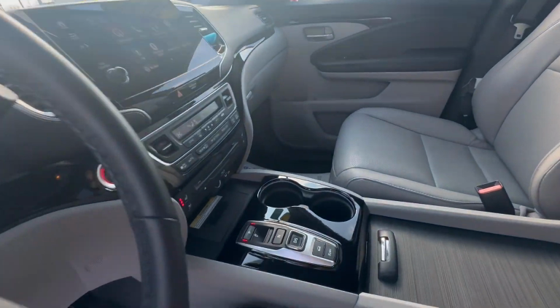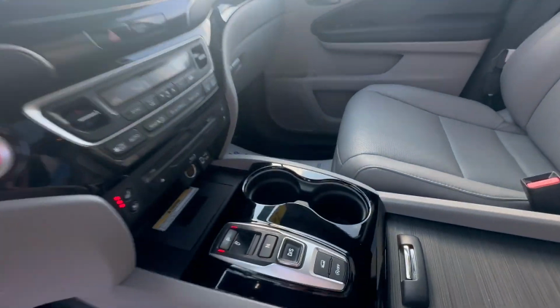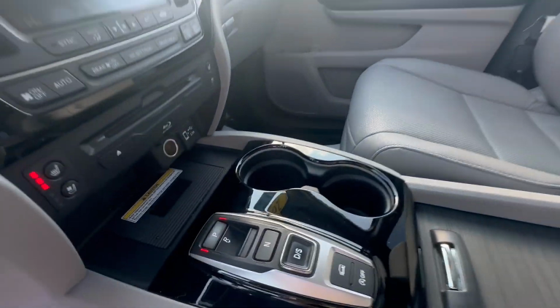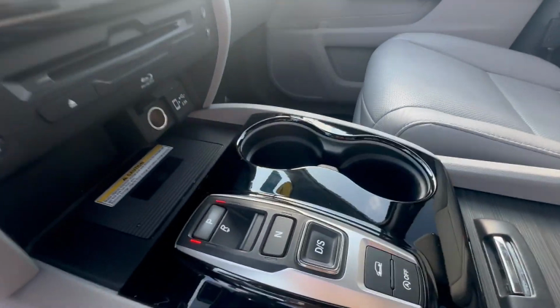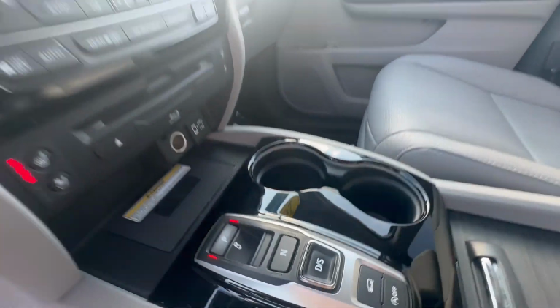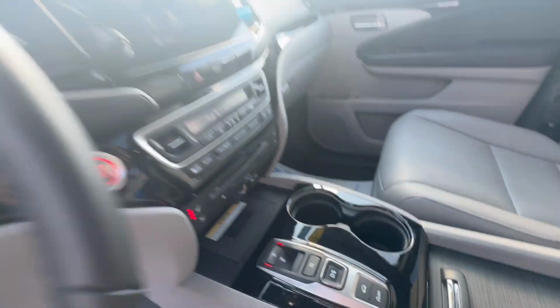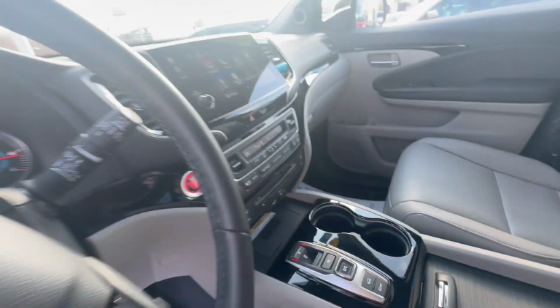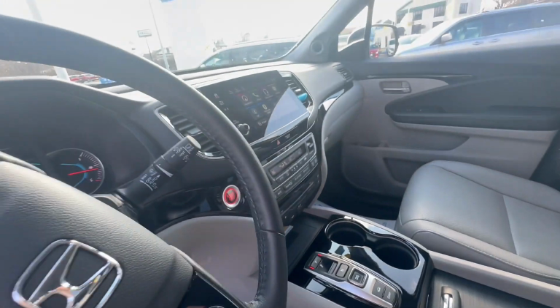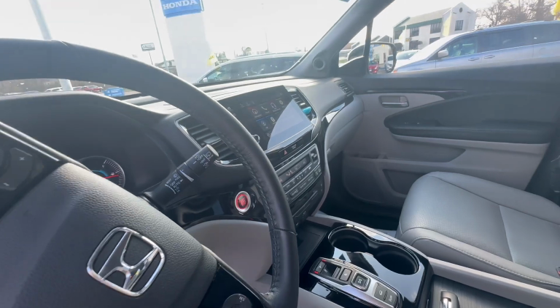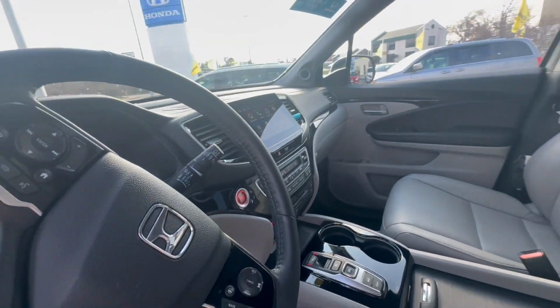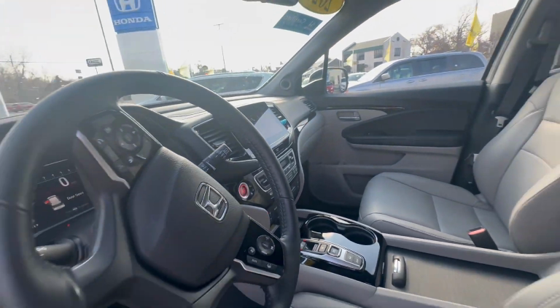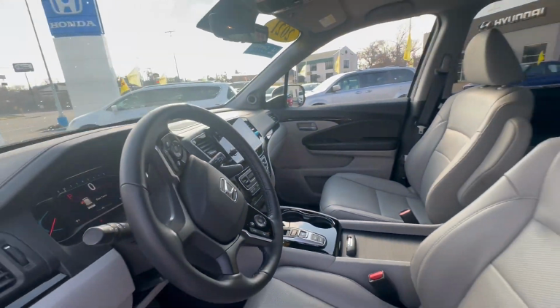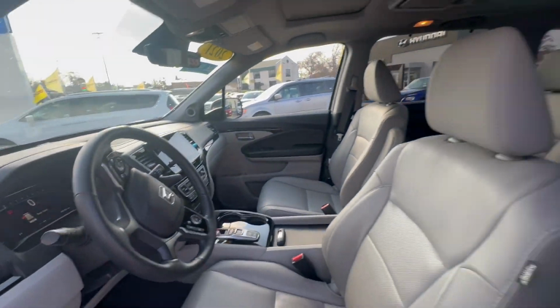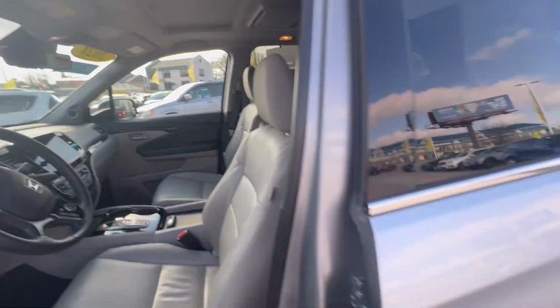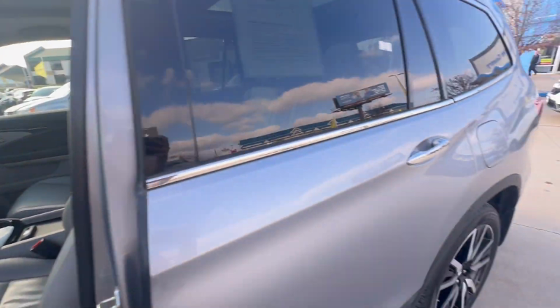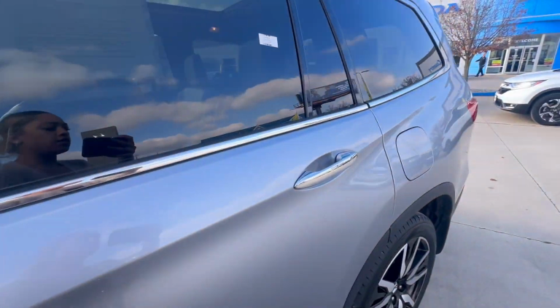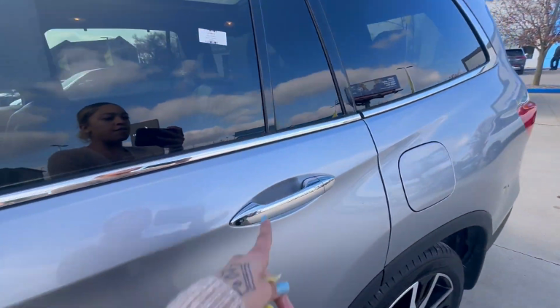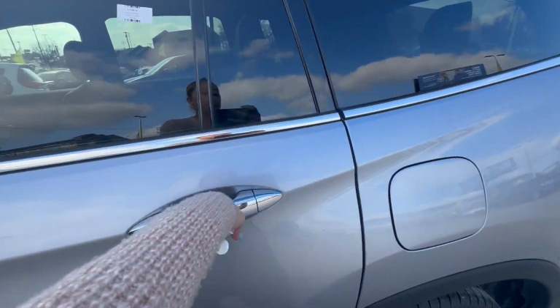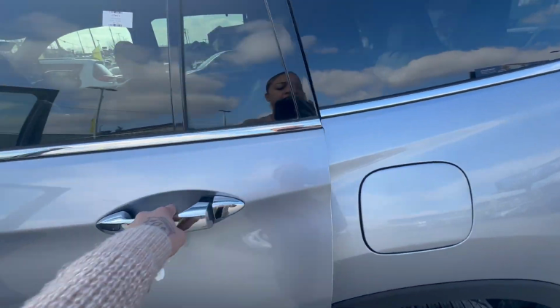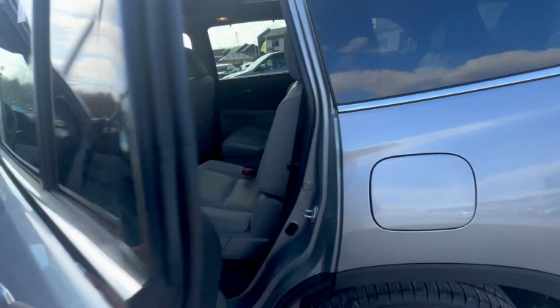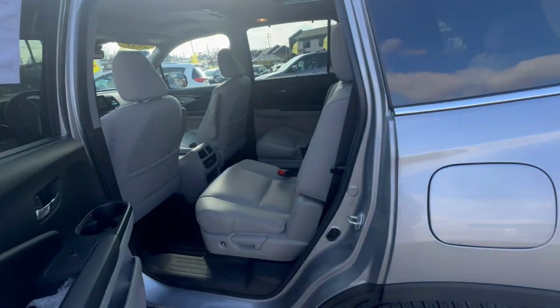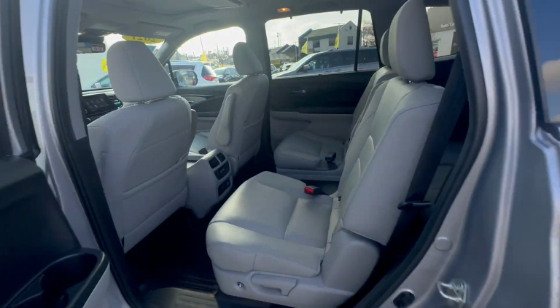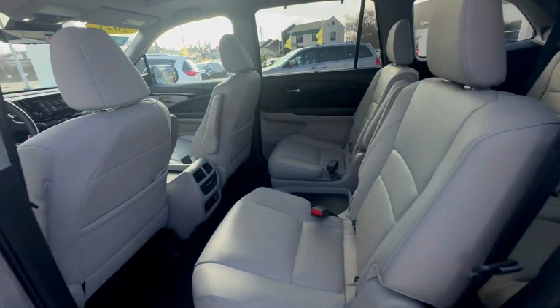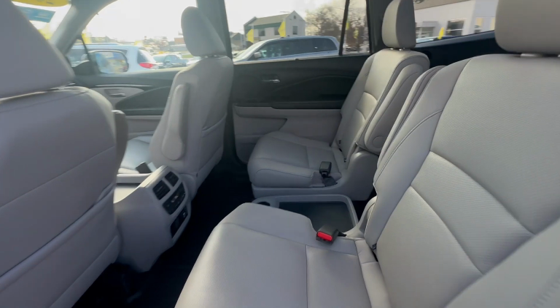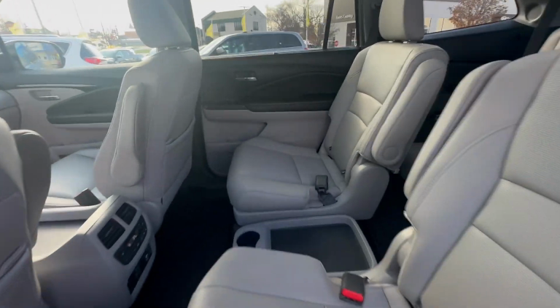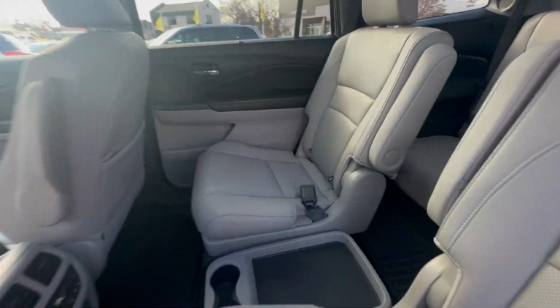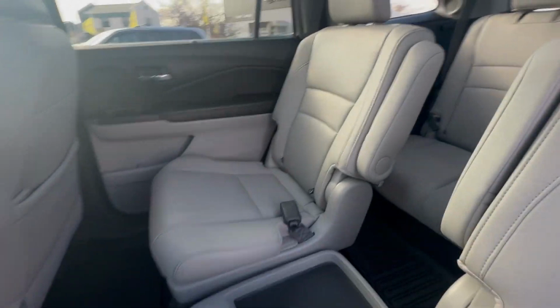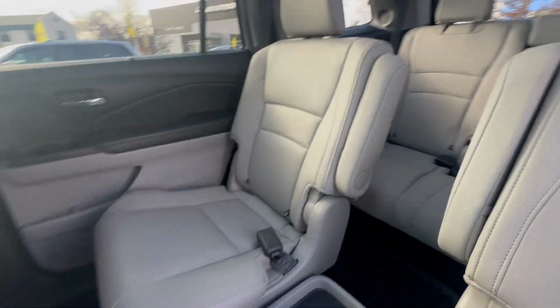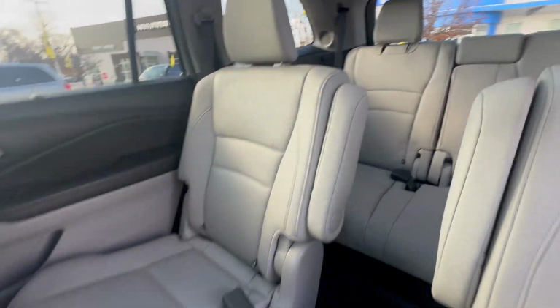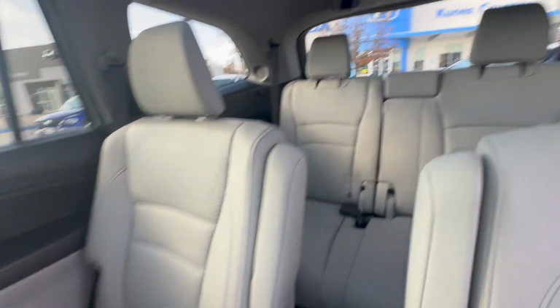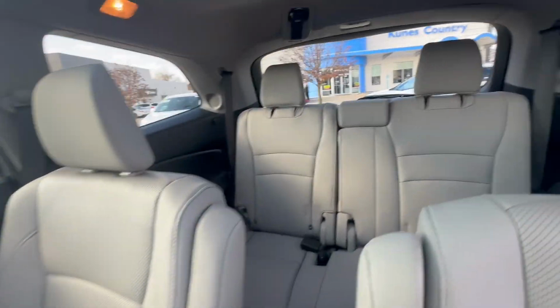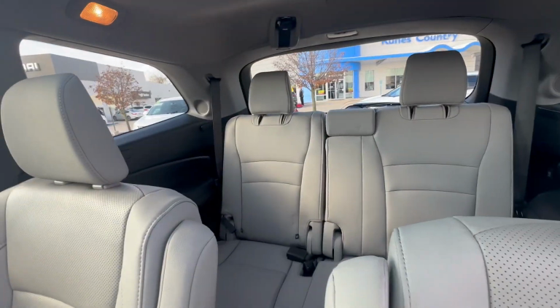You'll notice you have your push-to-start button, and your media system that contains your navigation. Come take a look in the back — it does have bucket seats, so there's no hassle getting all the way to the back.